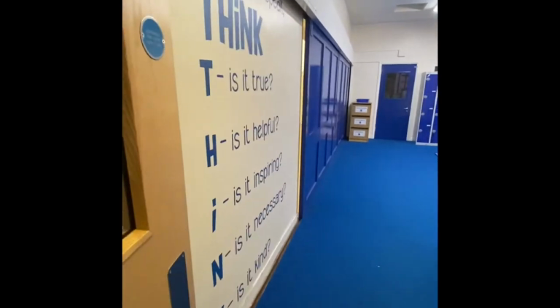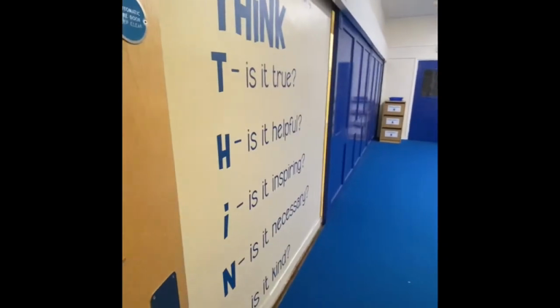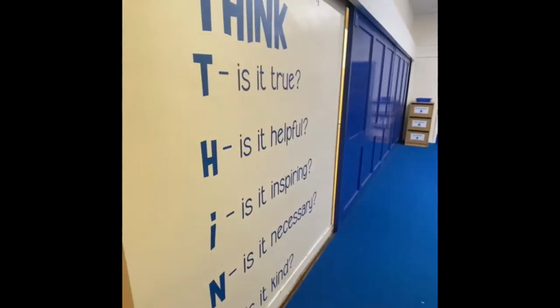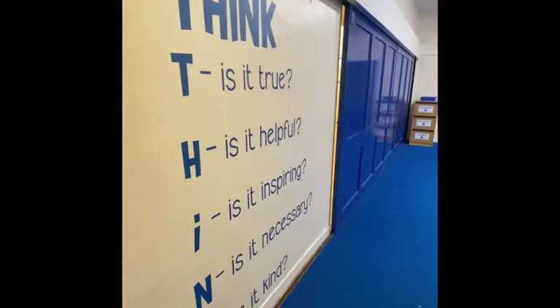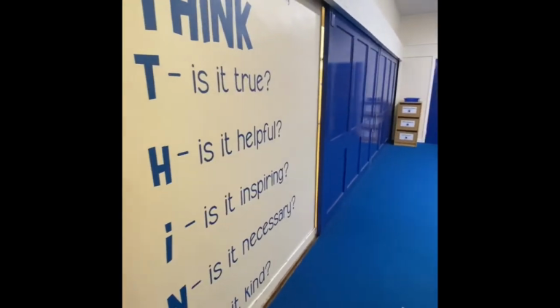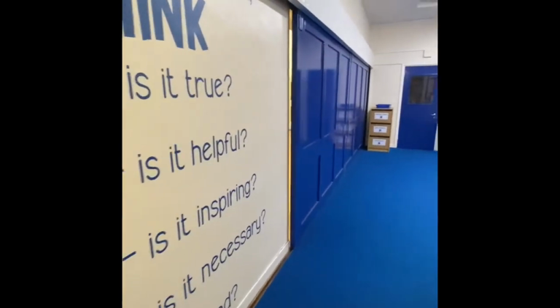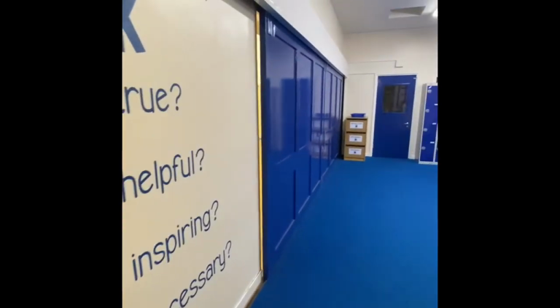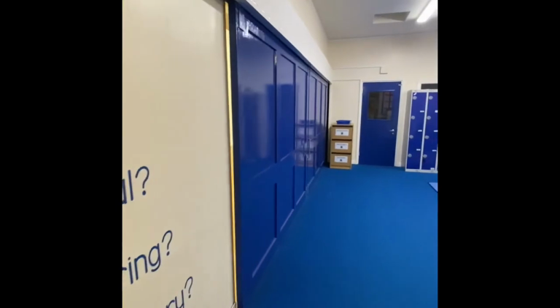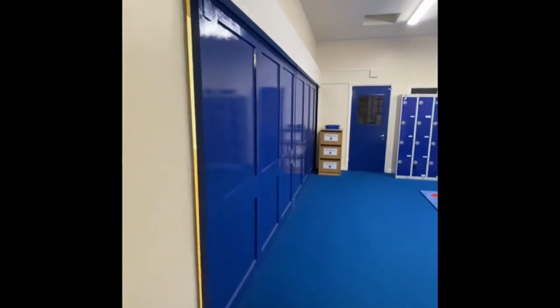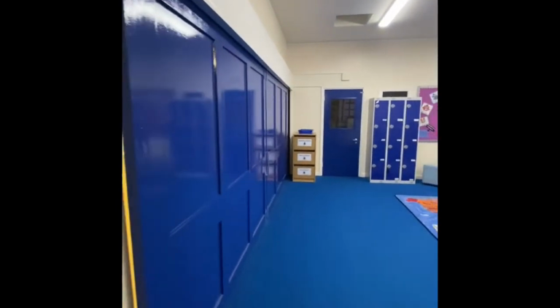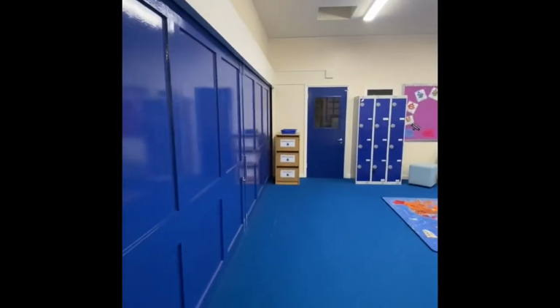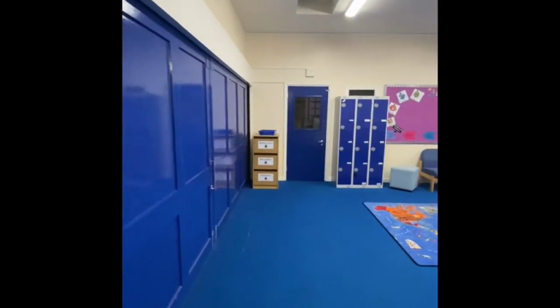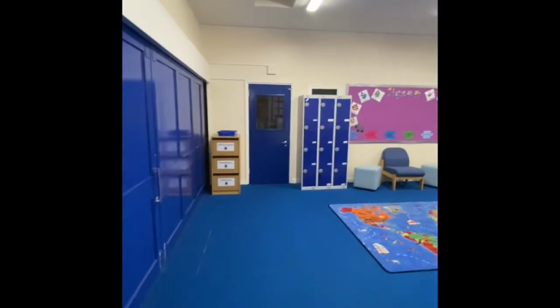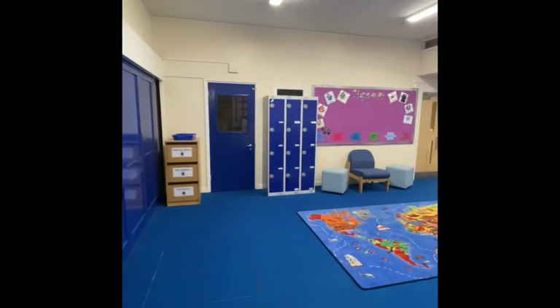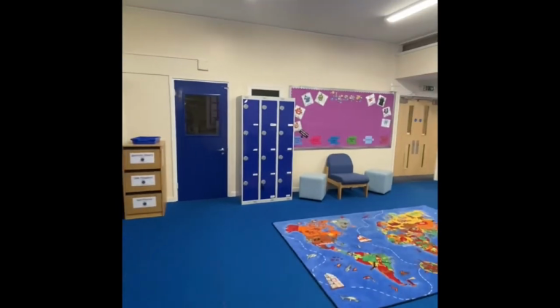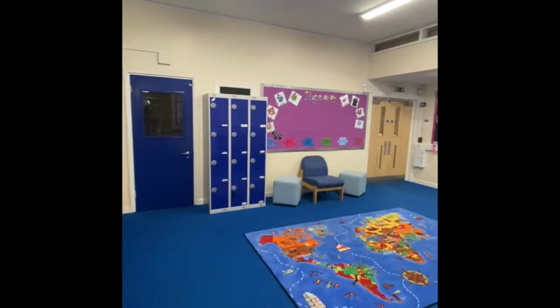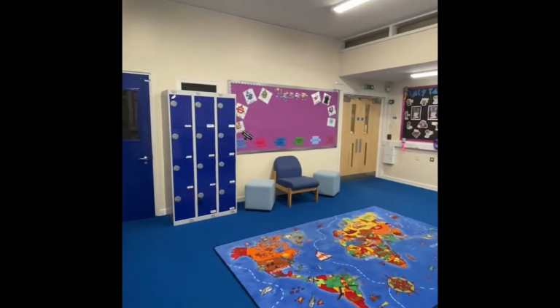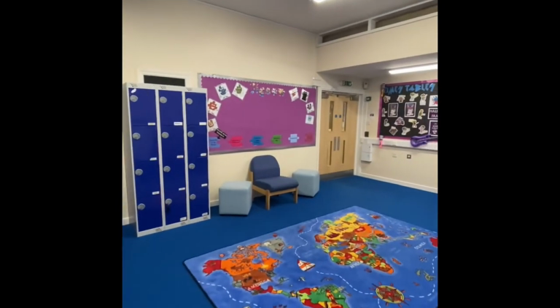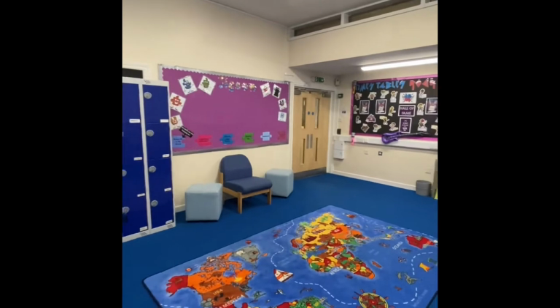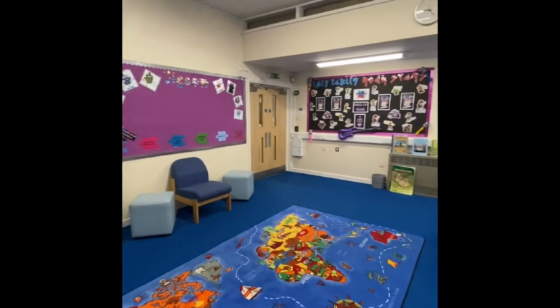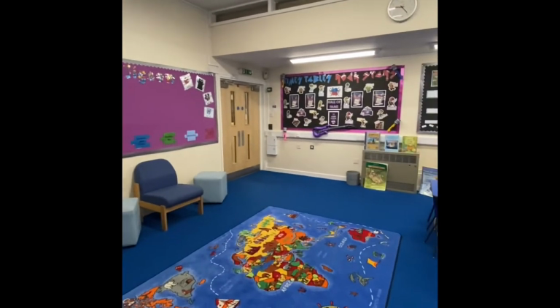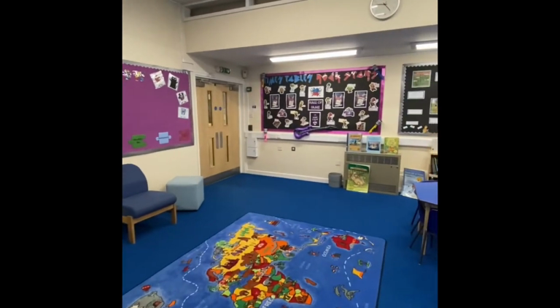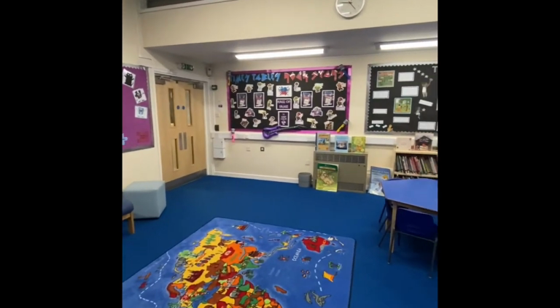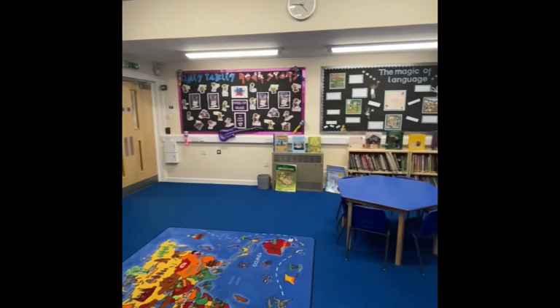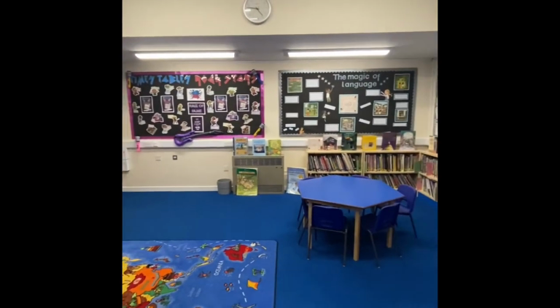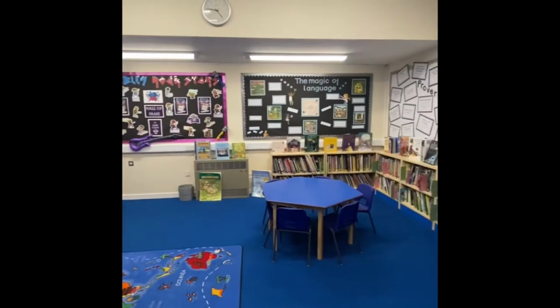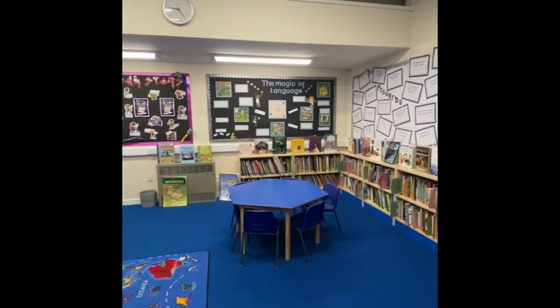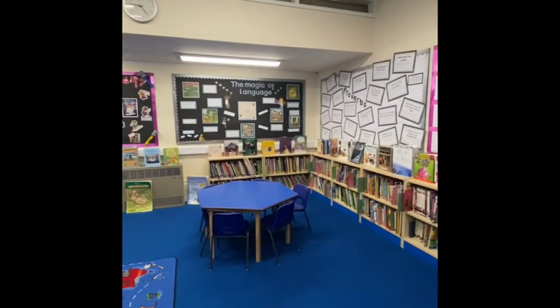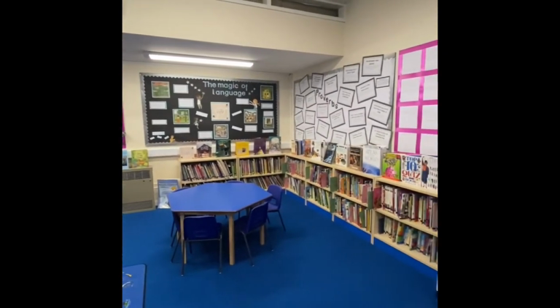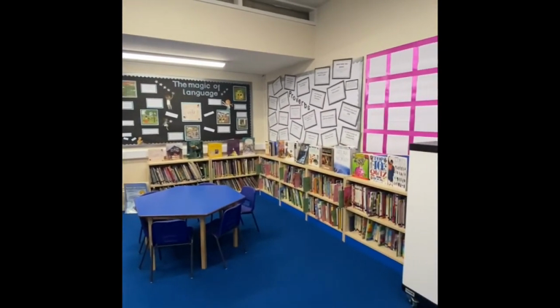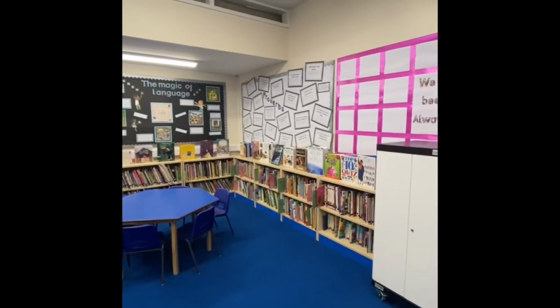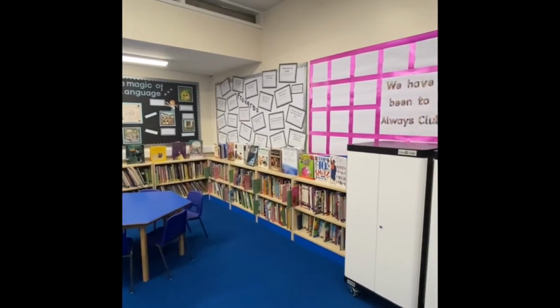This area is used by children of all ages for various activities. We have a good stock of iPads and Chromebooks, which the children use both for discrete computing lessons and for research. All children learn to use this equipment.